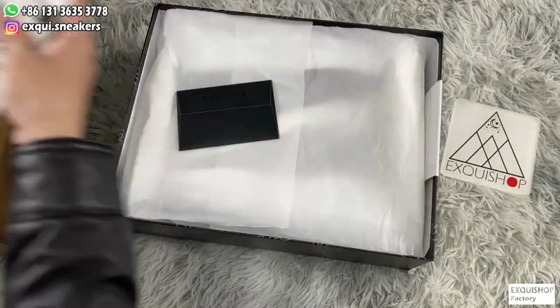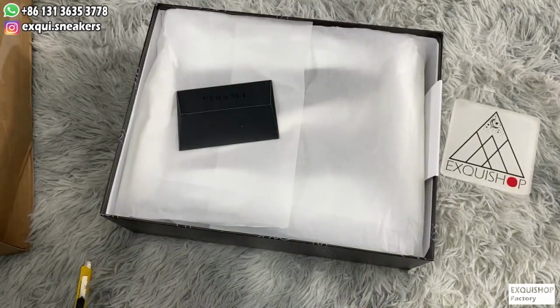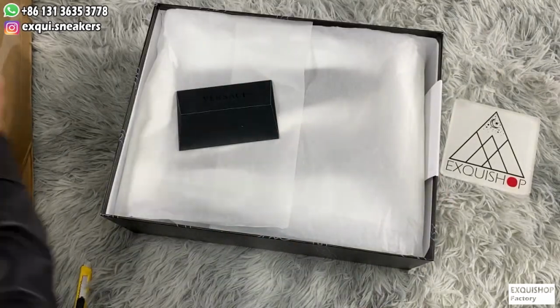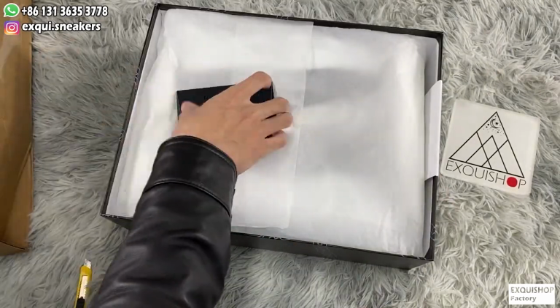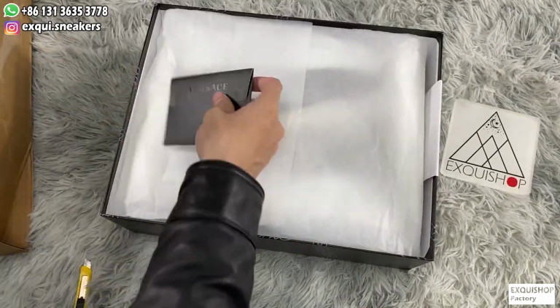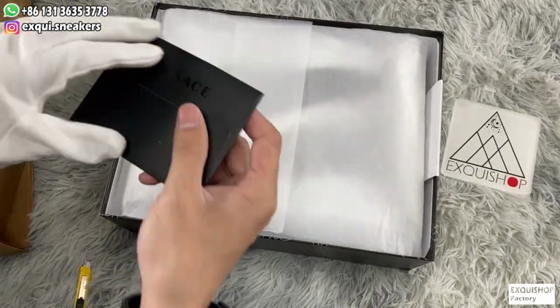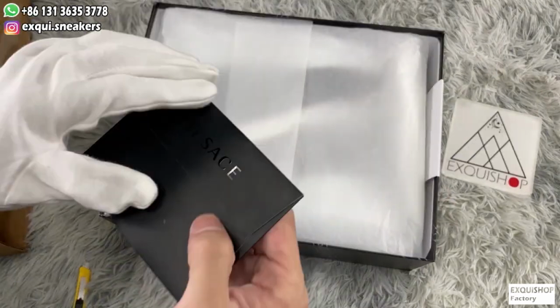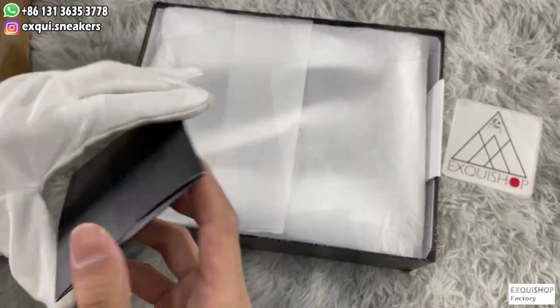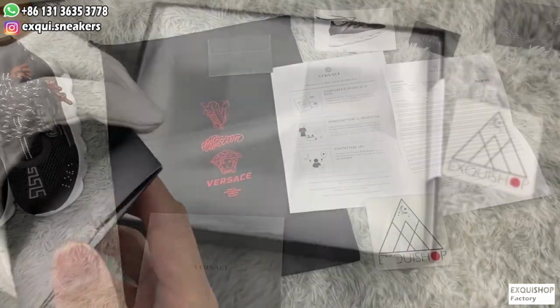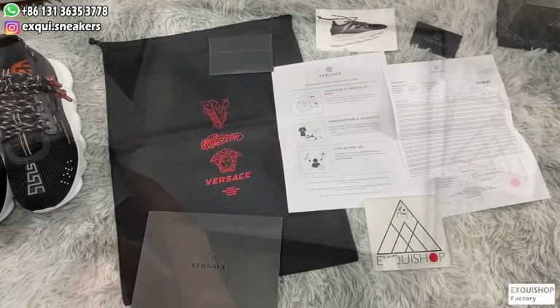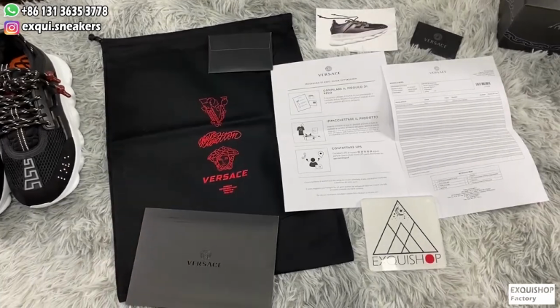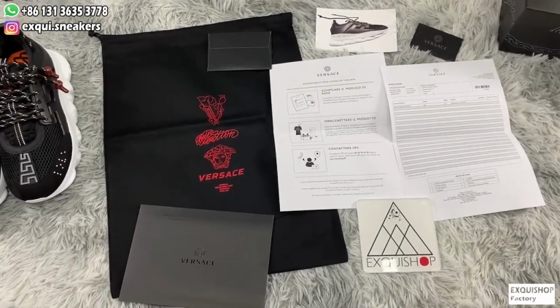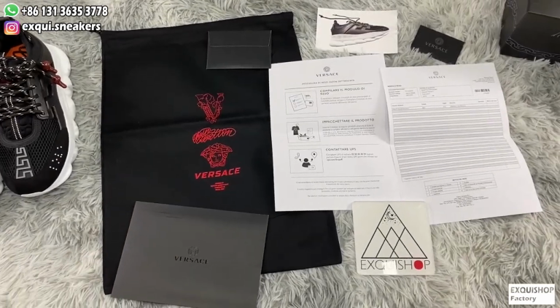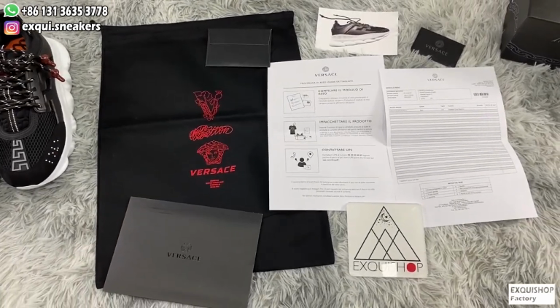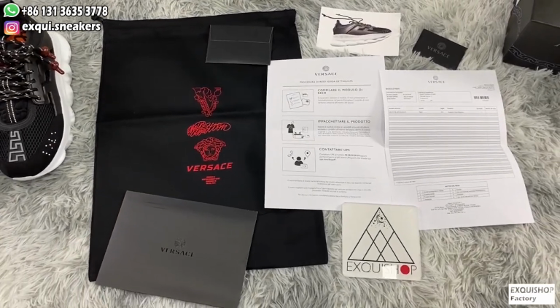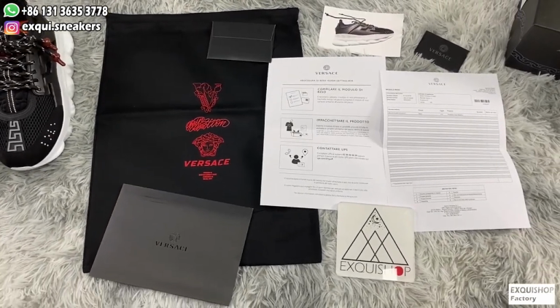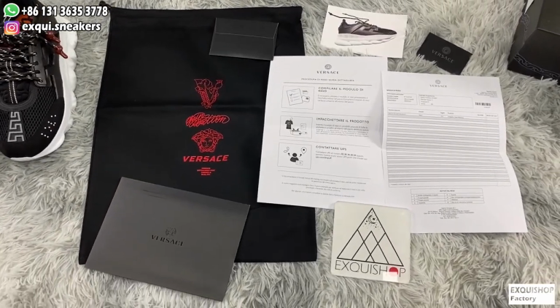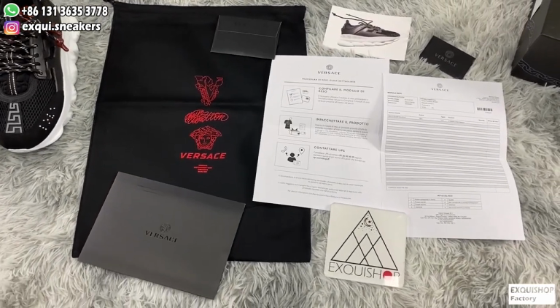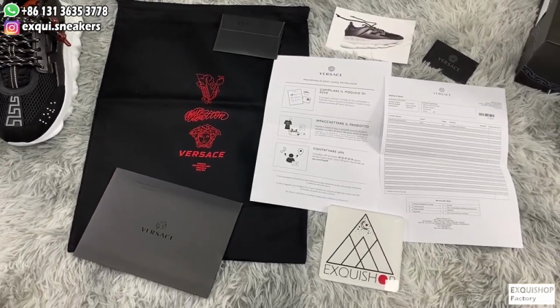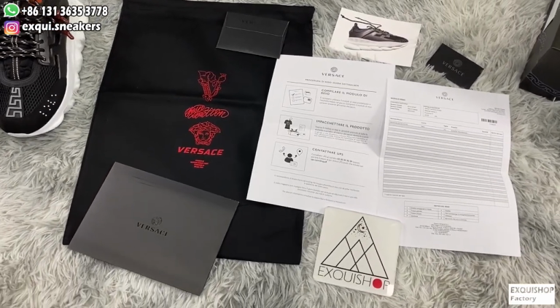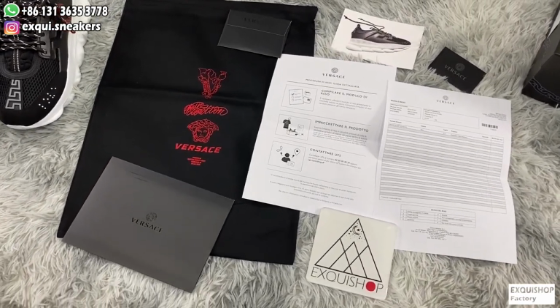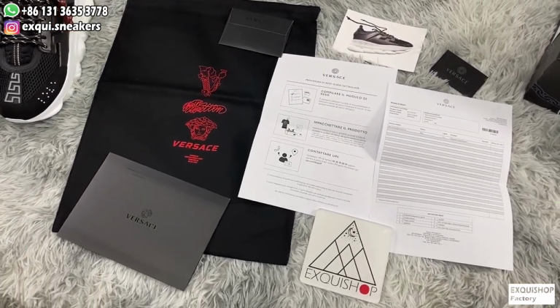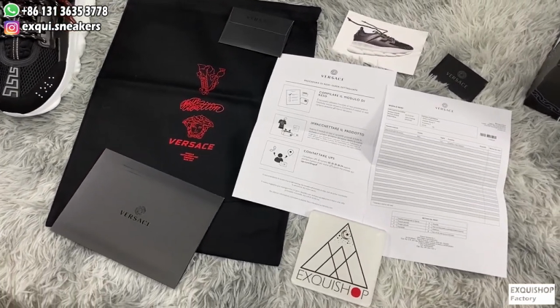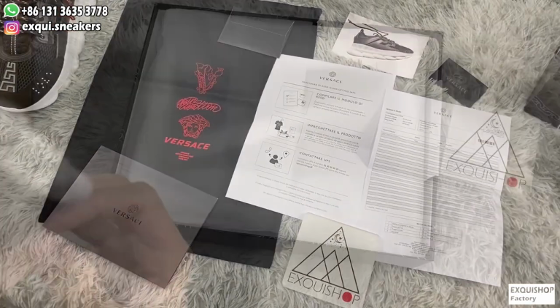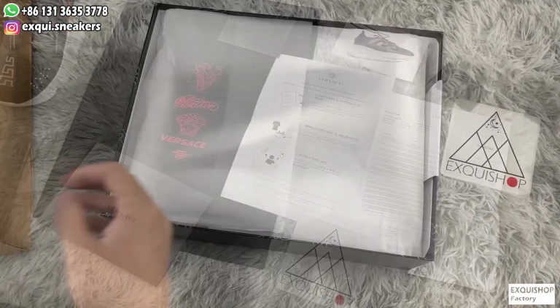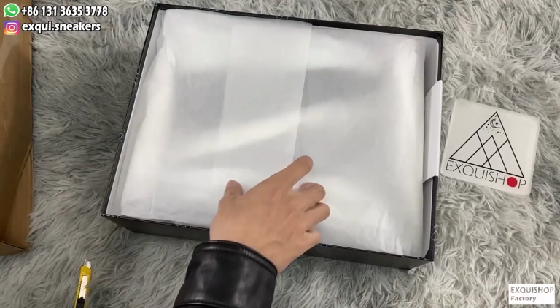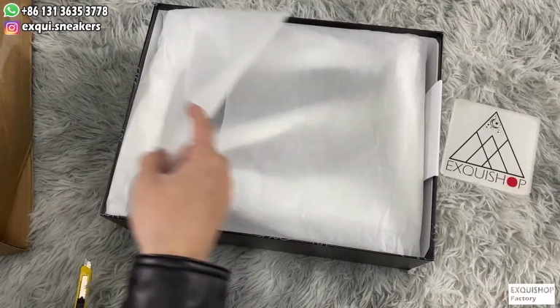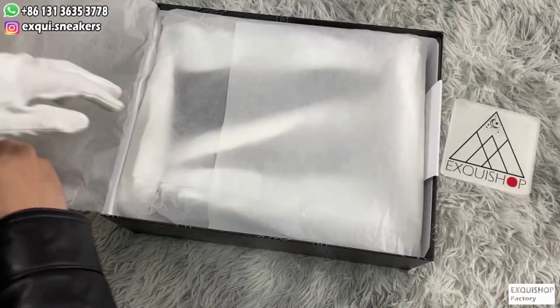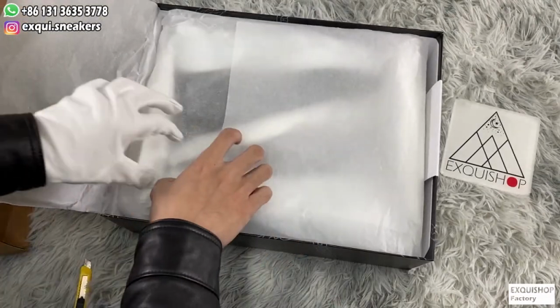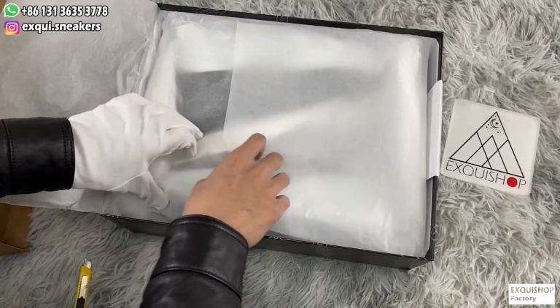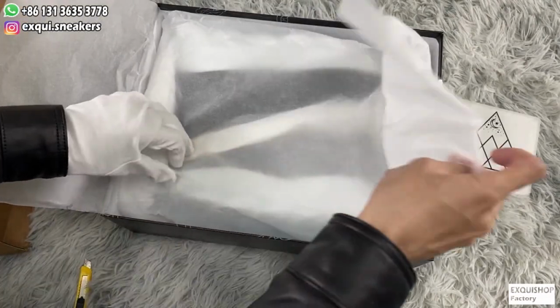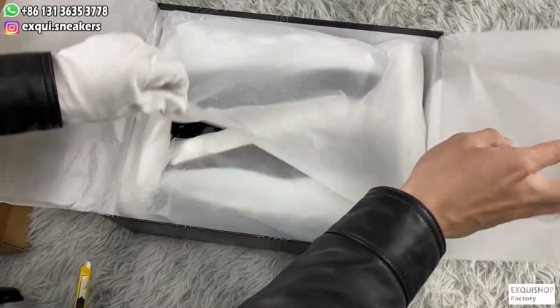Also with a Versace card — what great stuff. White dust proof papers.